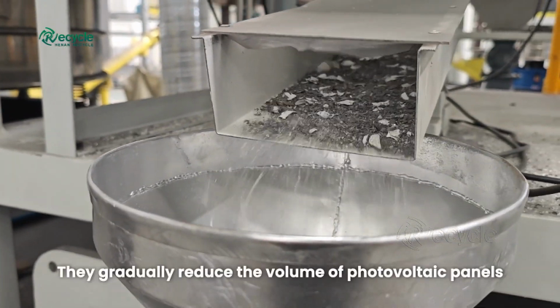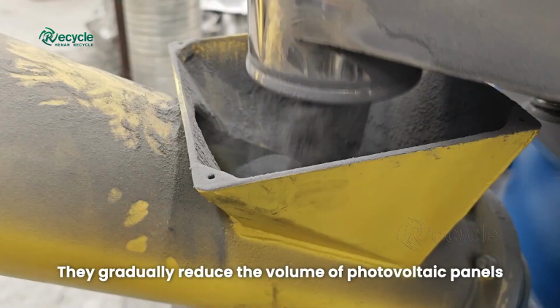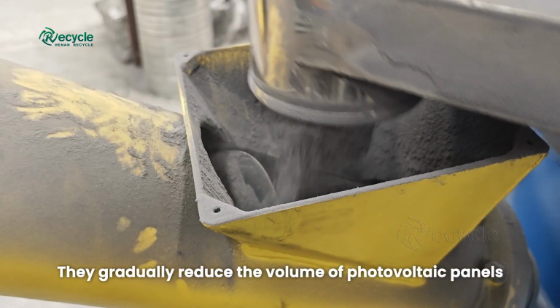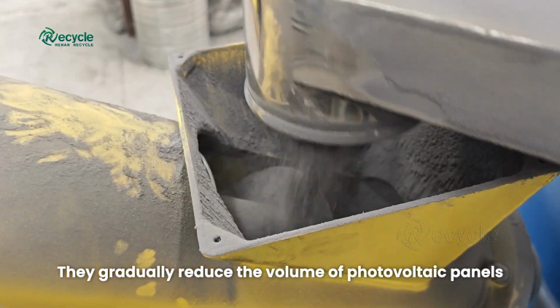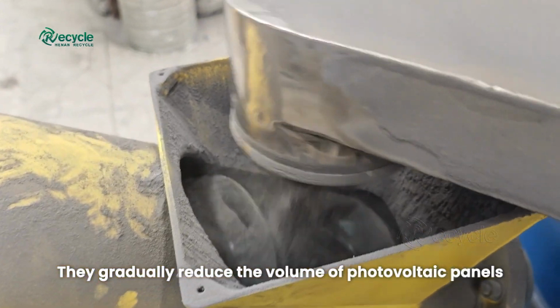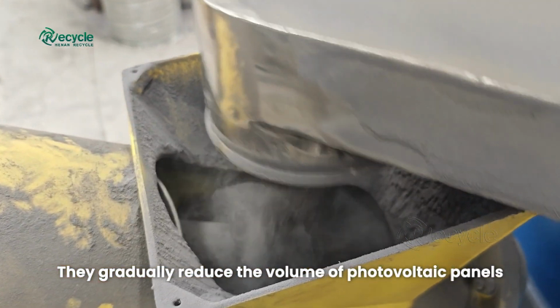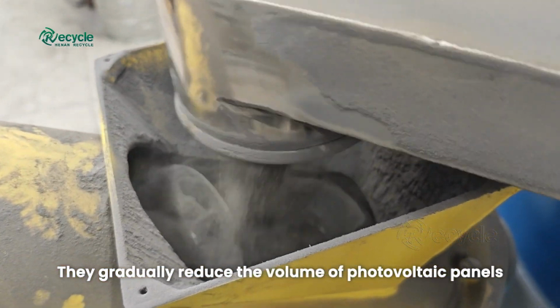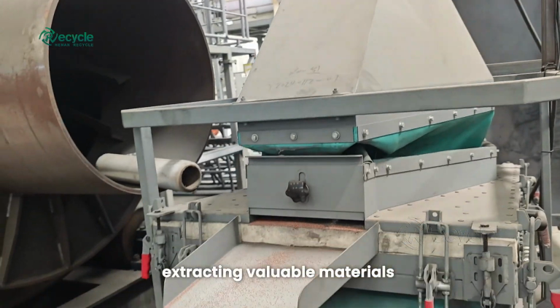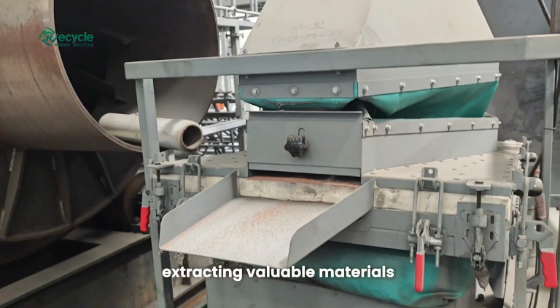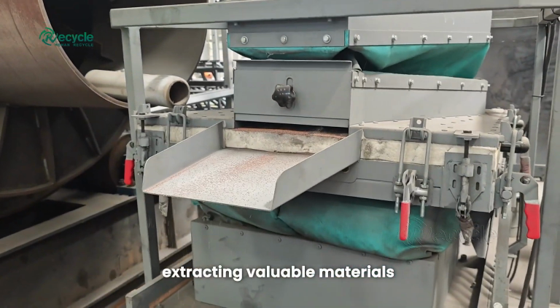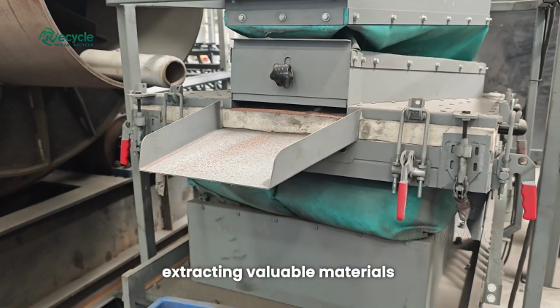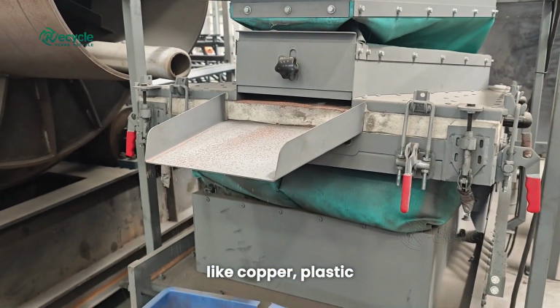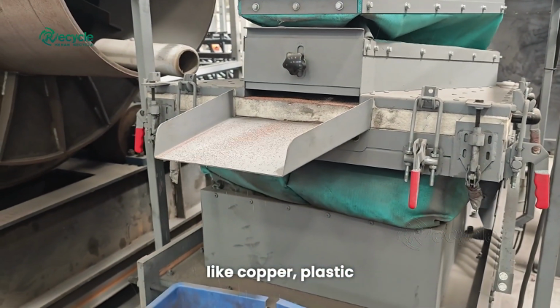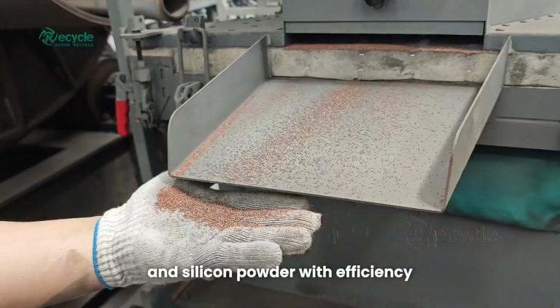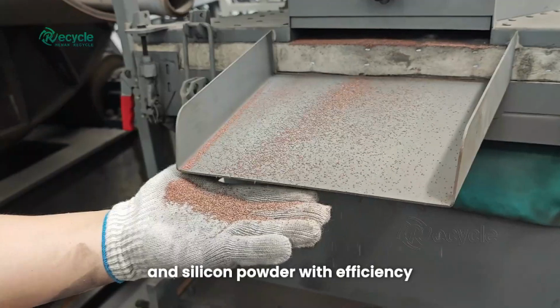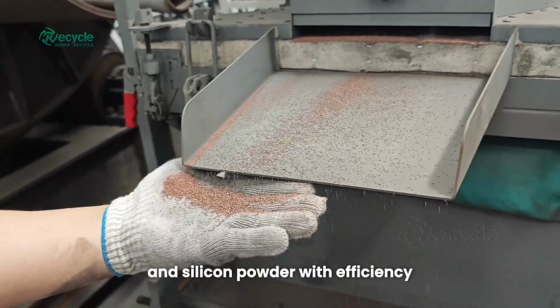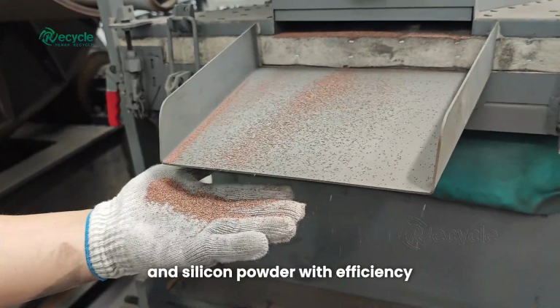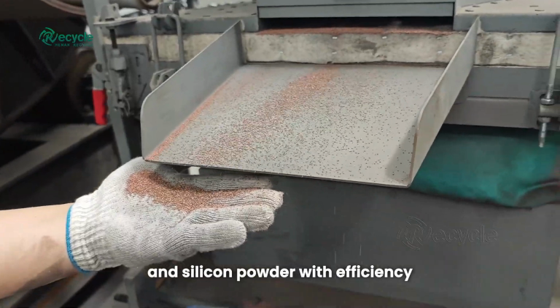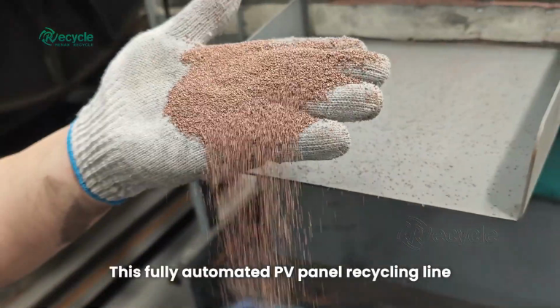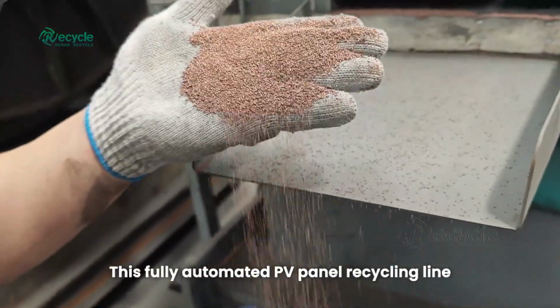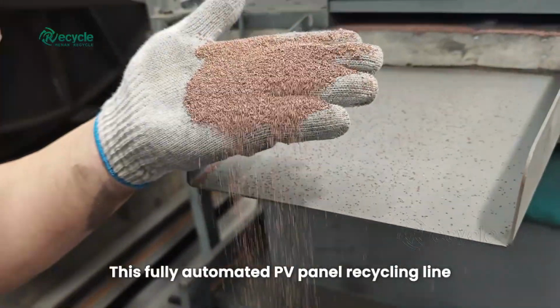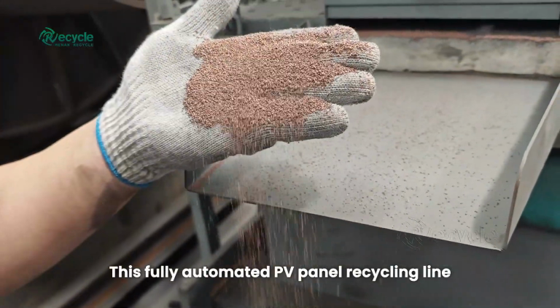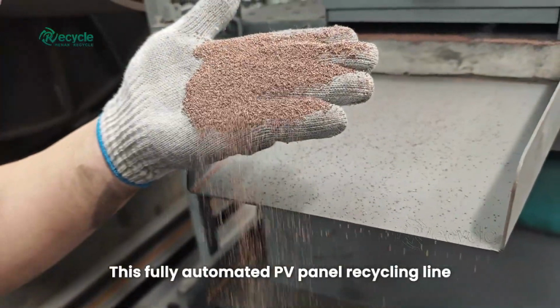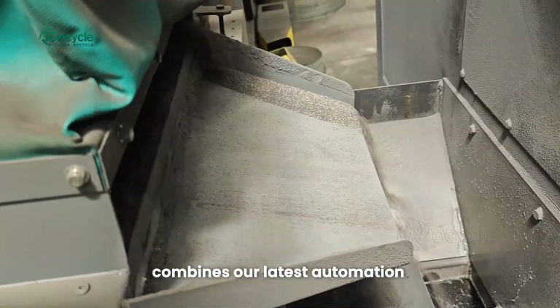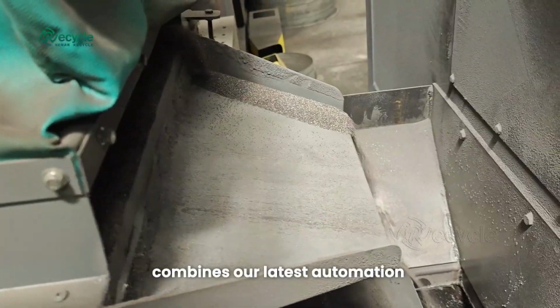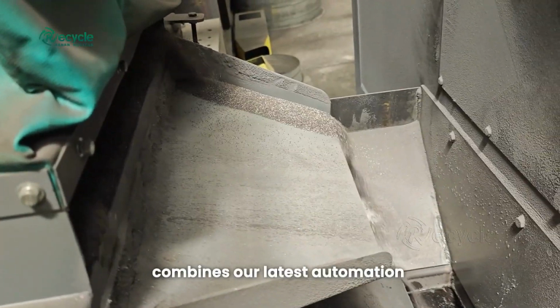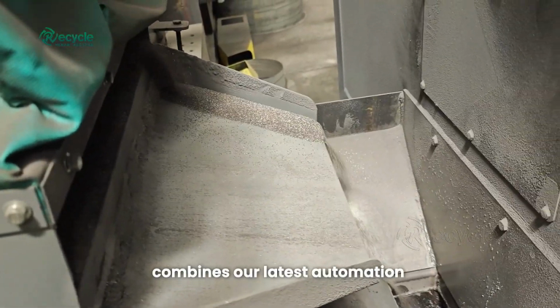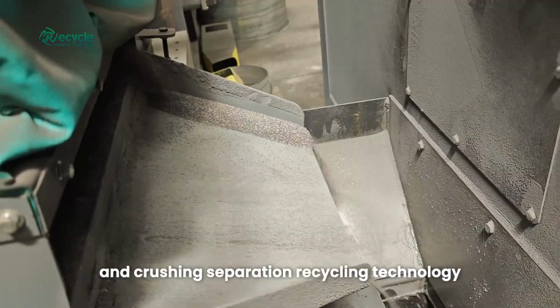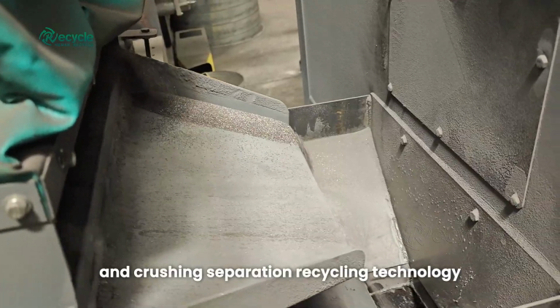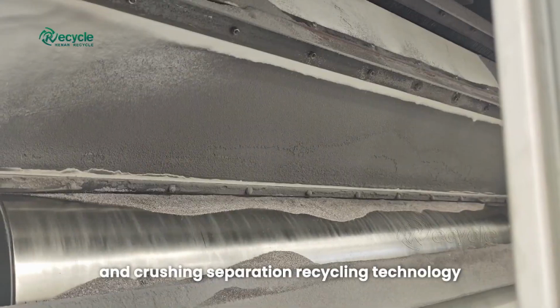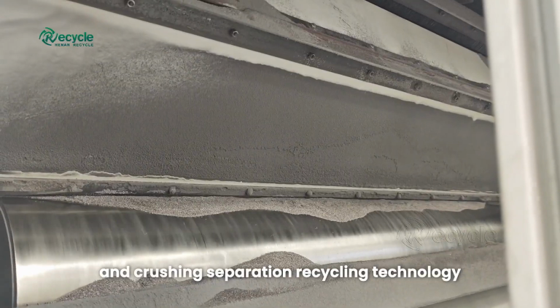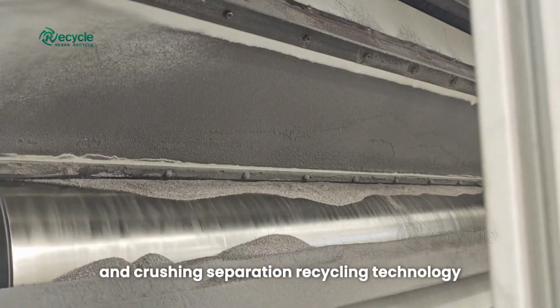They gradually reduce the volume of photovoltaic panels, extracting valuable materials like copper, plastic, and silicon powder. With efficiency, this fully automated PV panel recycling line combines our latest automation and crushing separation recycling technology.